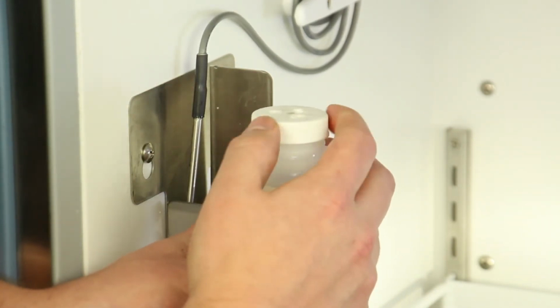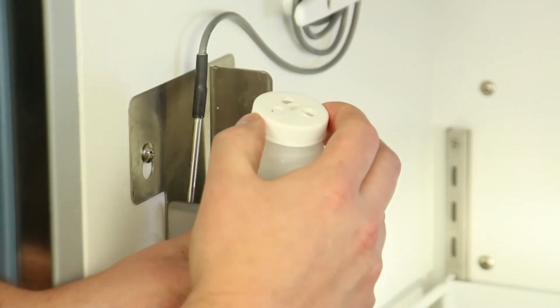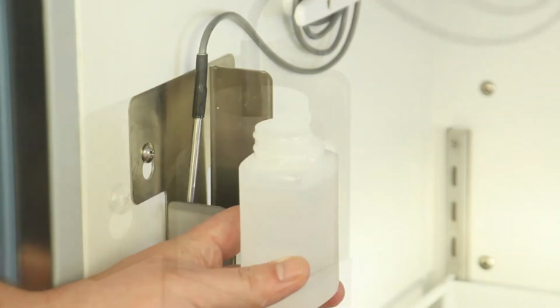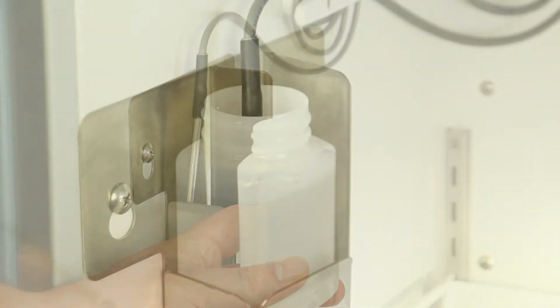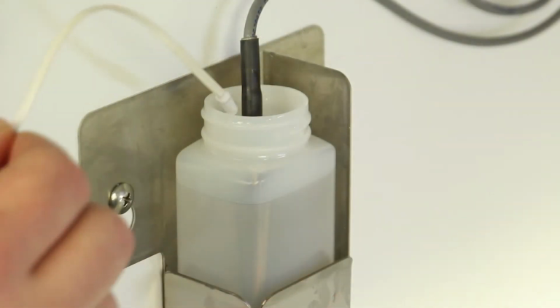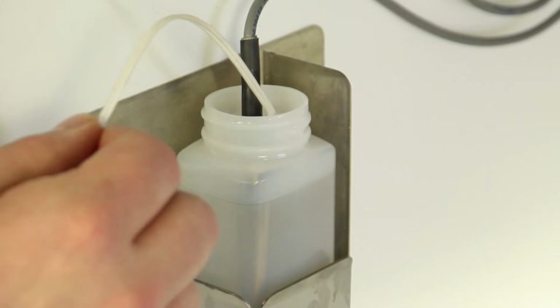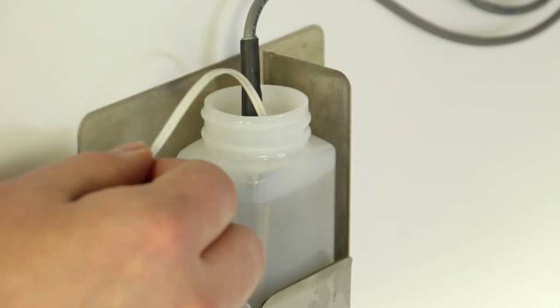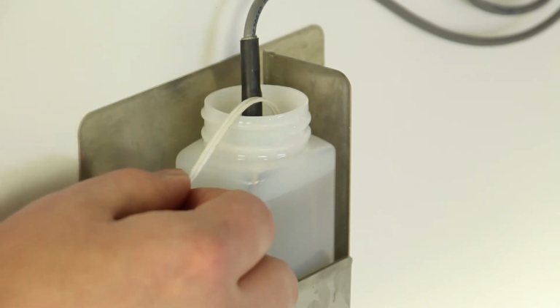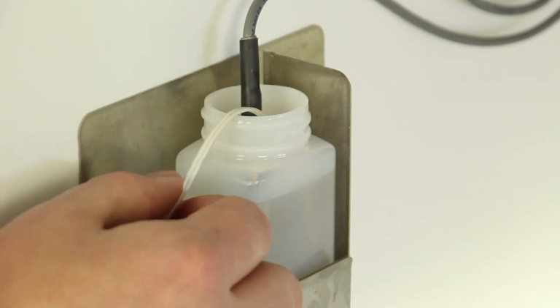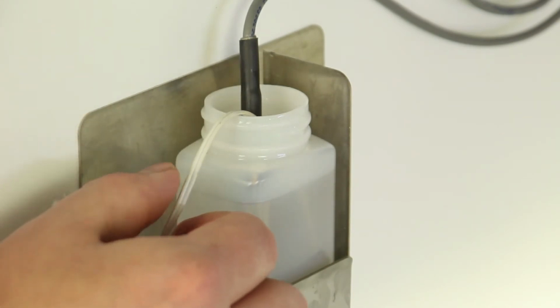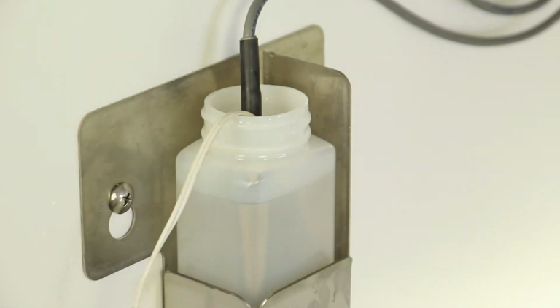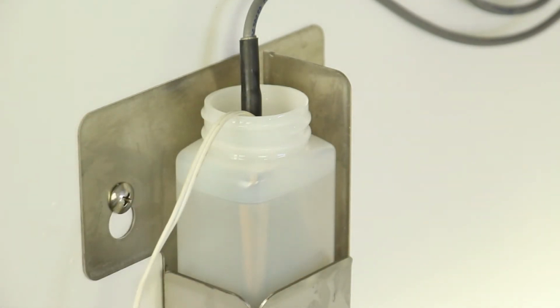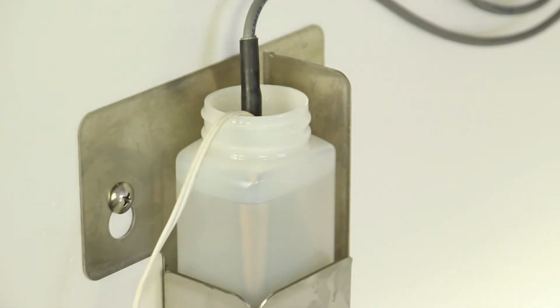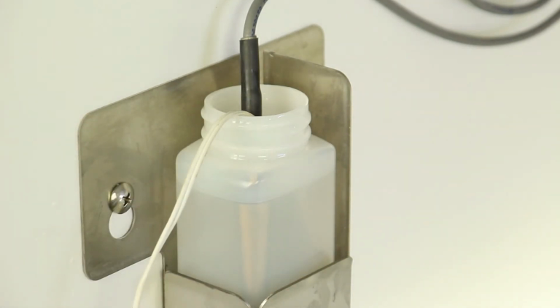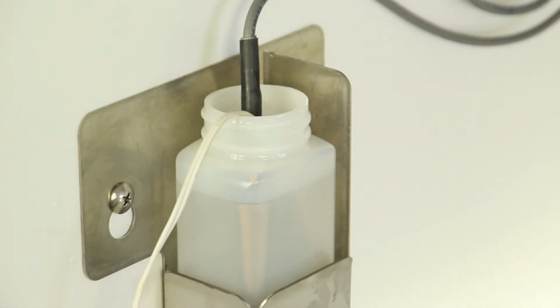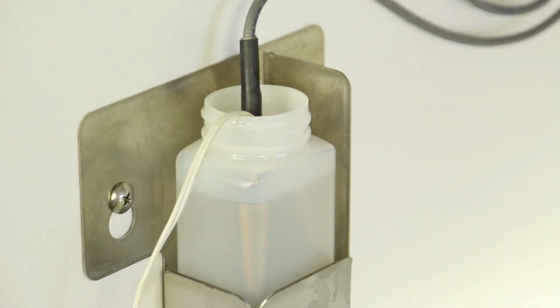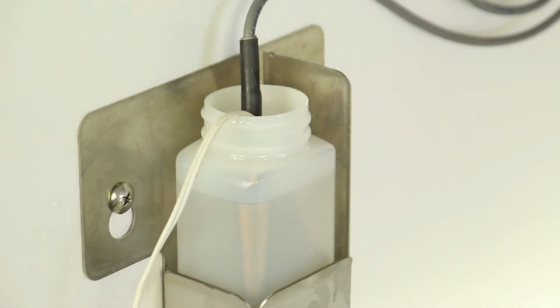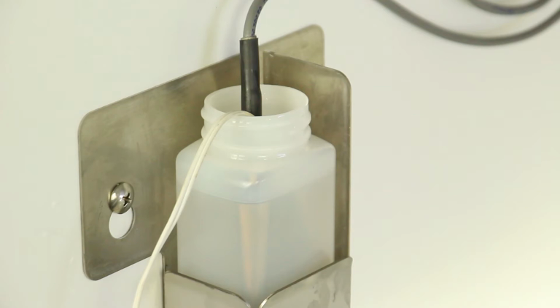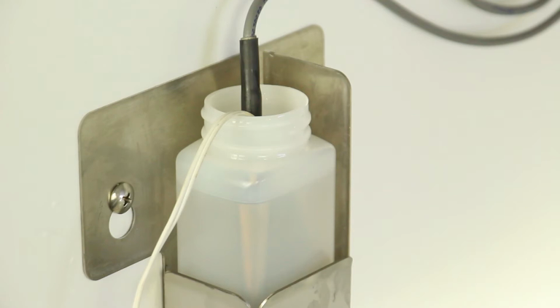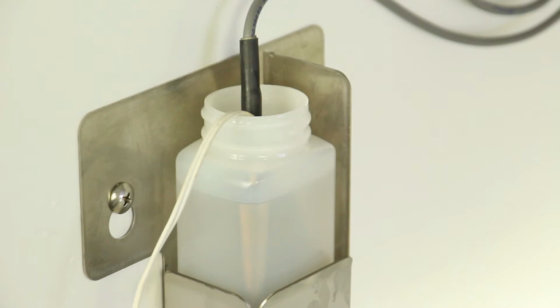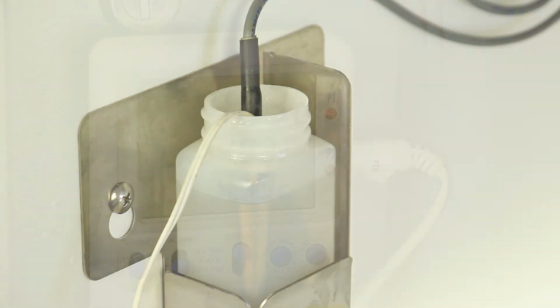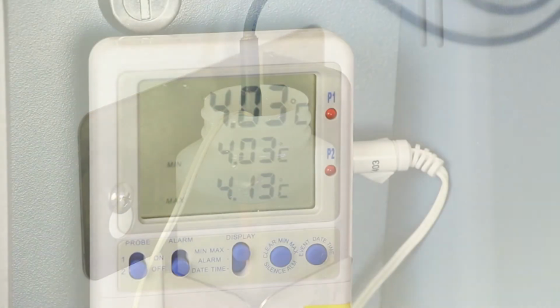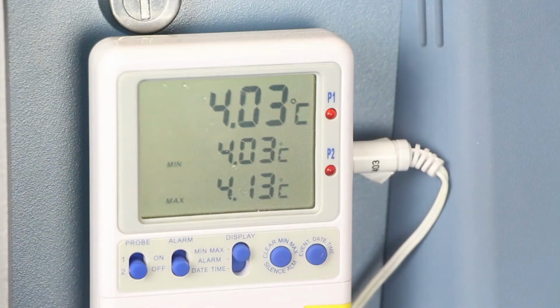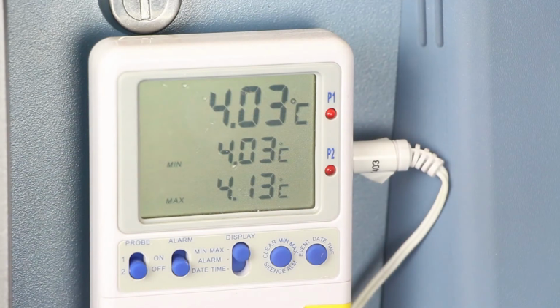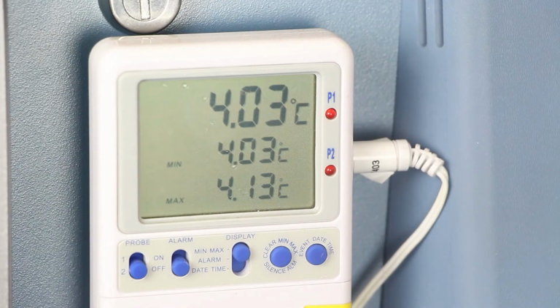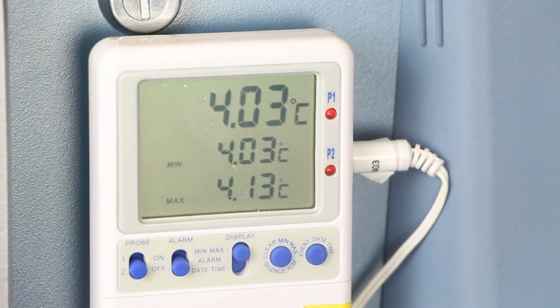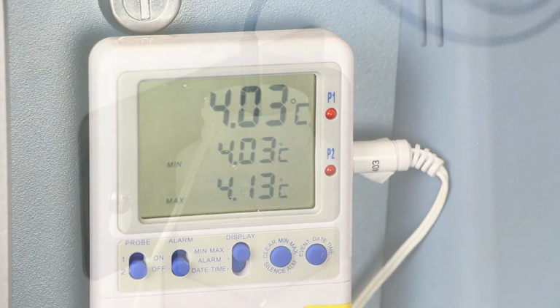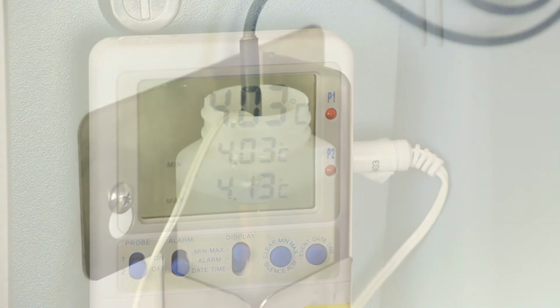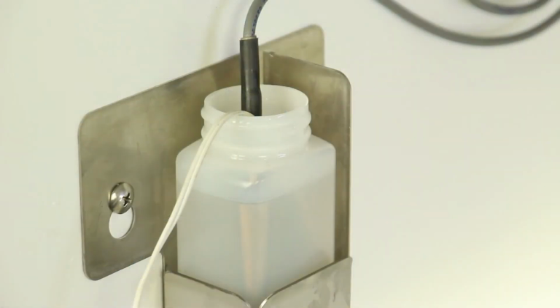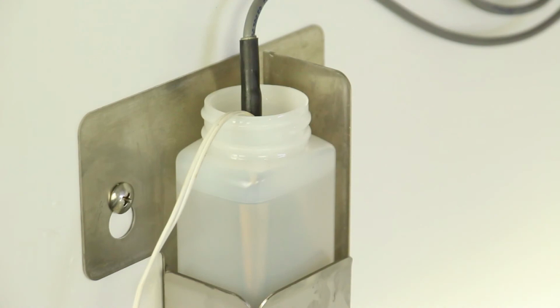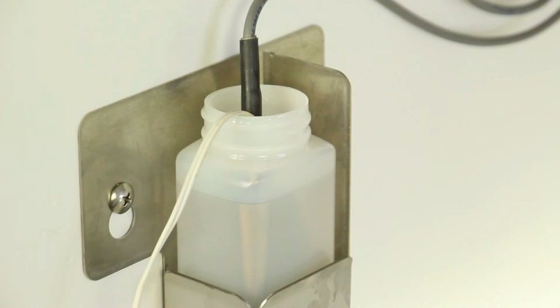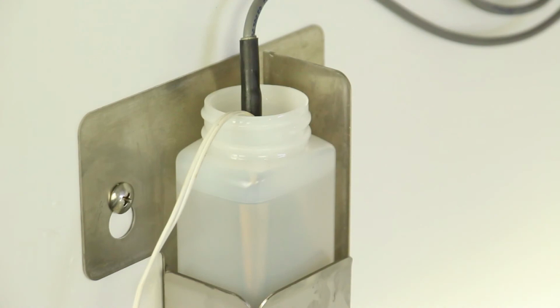Next, attach a calibrated independent reference thermometer, traceable per national standards, to the primary monitor probe and place them in the bottle. The probe and thermometer should be immersed at least 2 inches, or 50 millimeters.